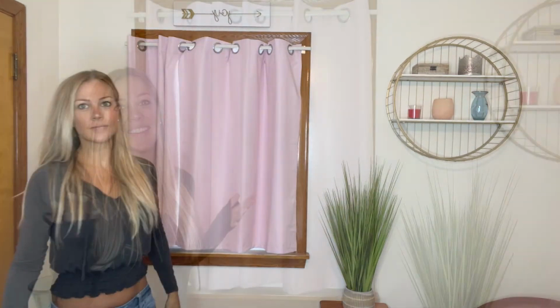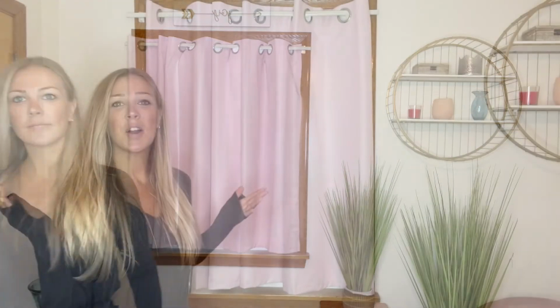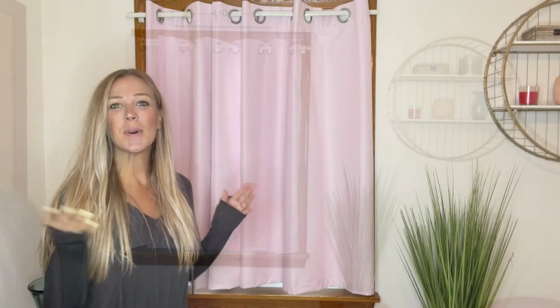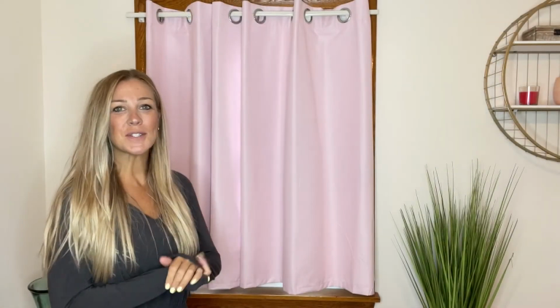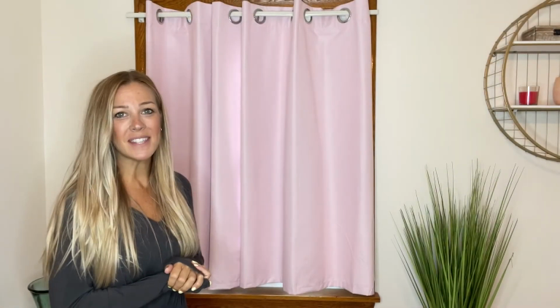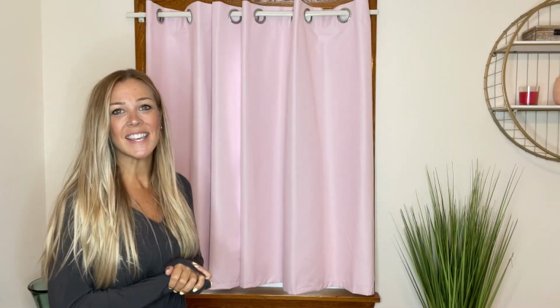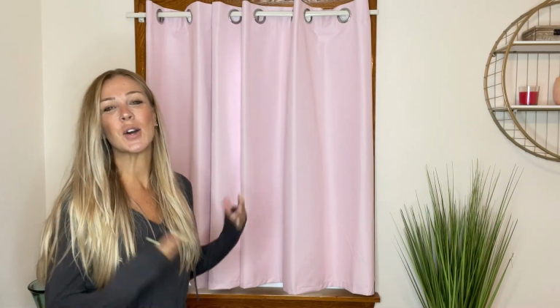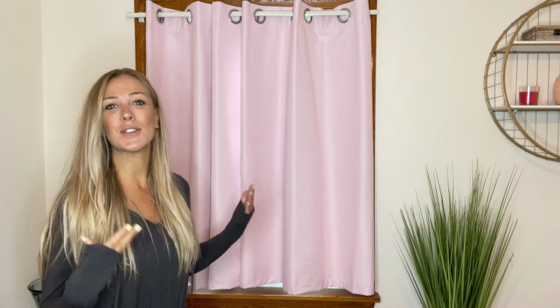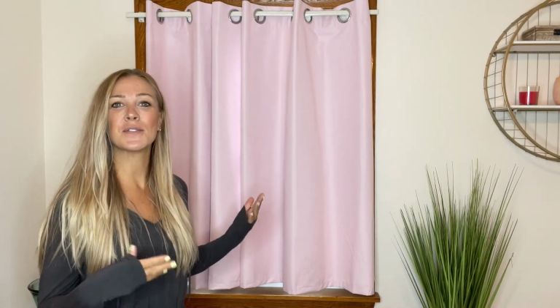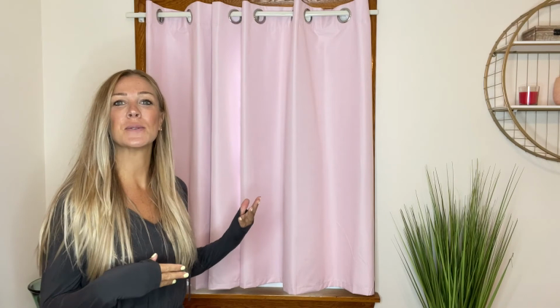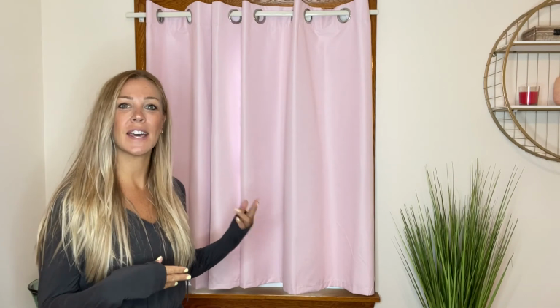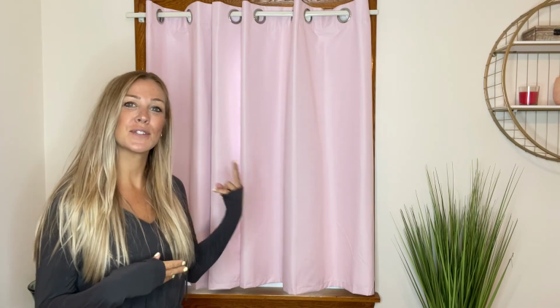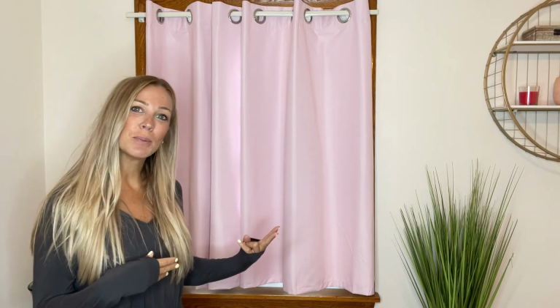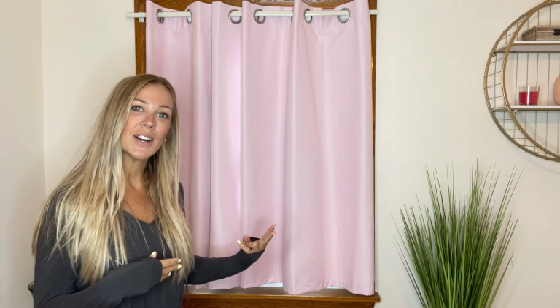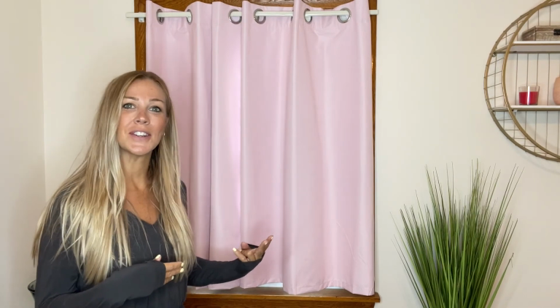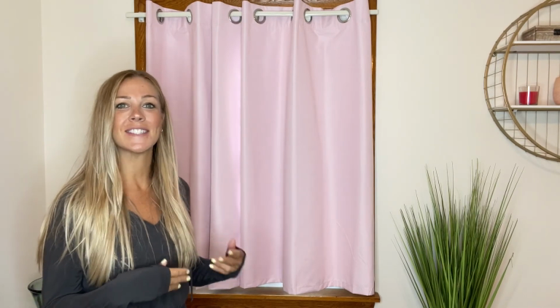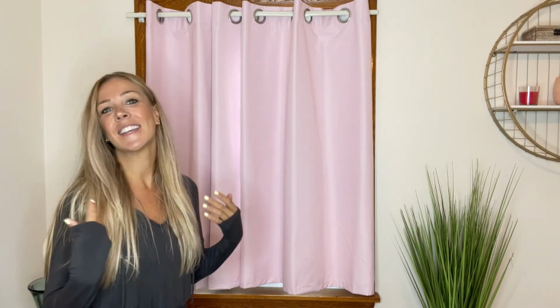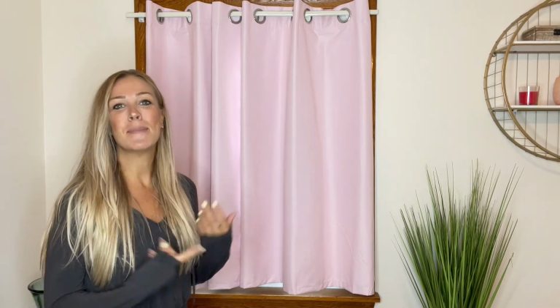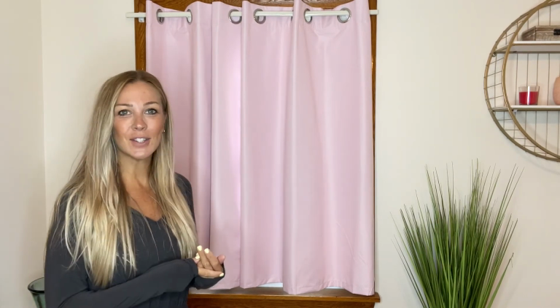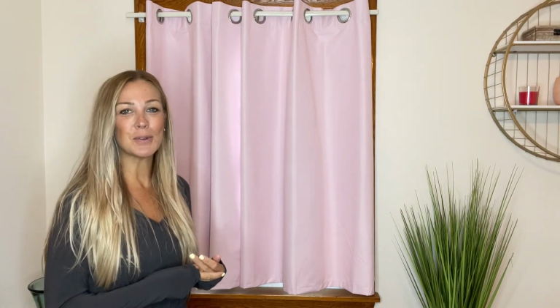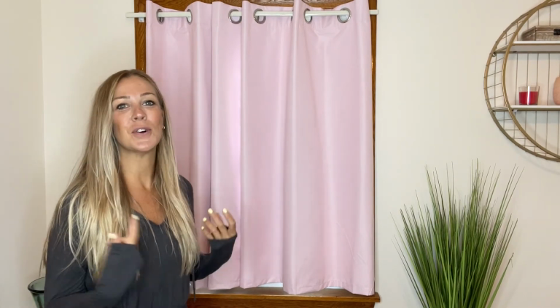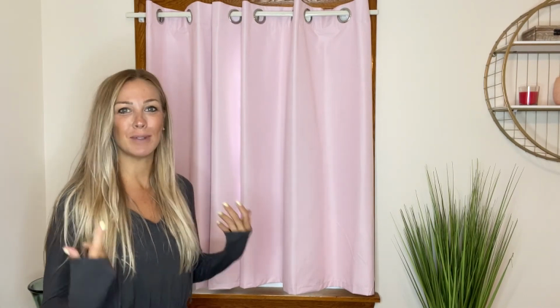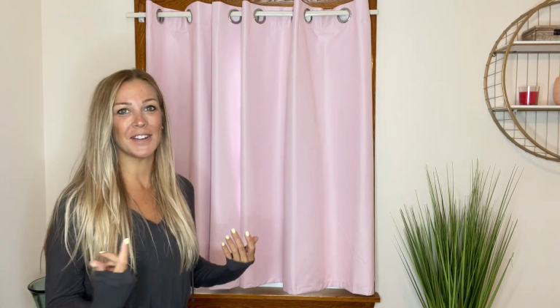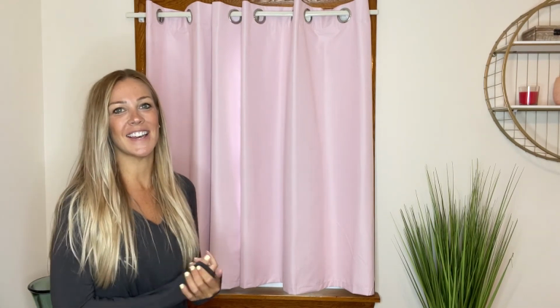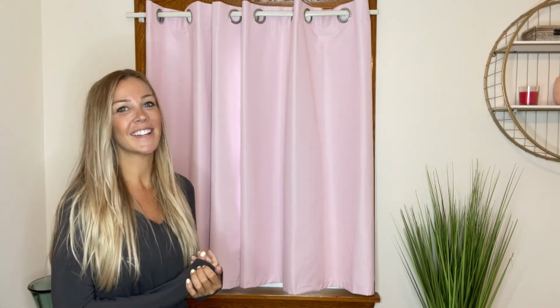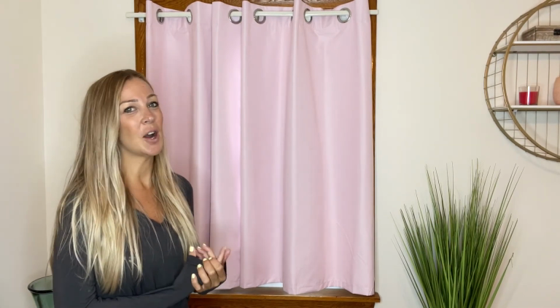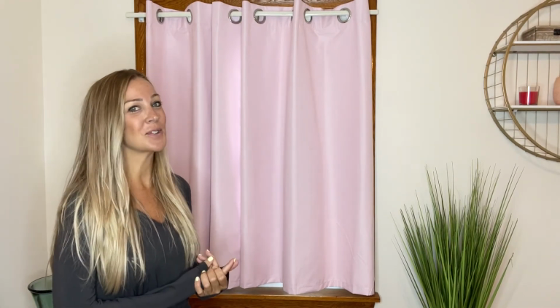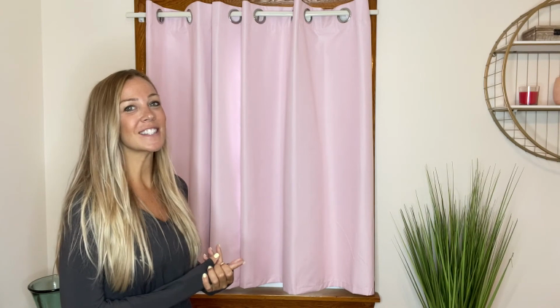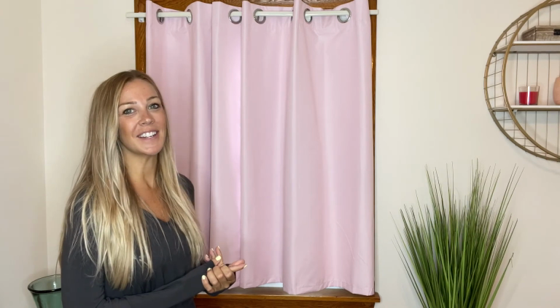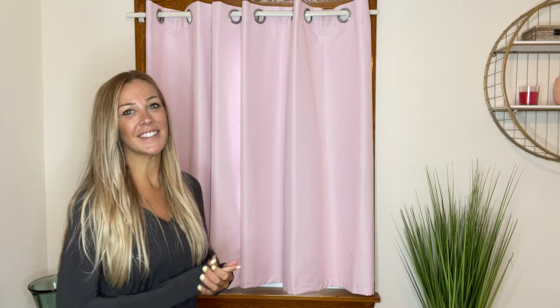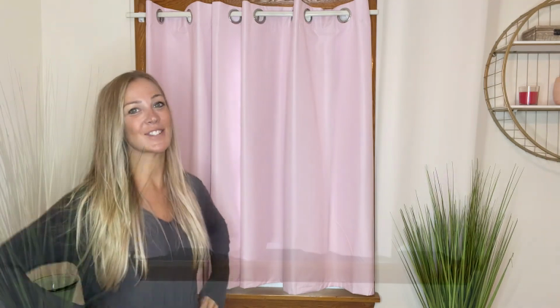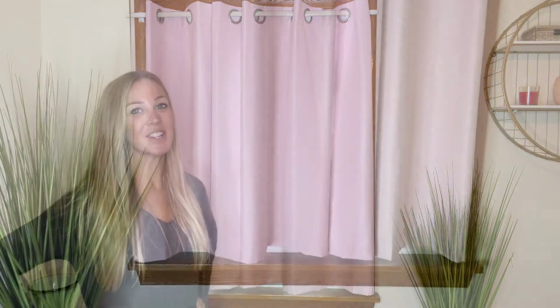I hope you all learned something today. Go get yourselves your own set of two blackout curtains, make it look beautiful, block out the sun. I hope you enjoyed this video. Thanks for watching.